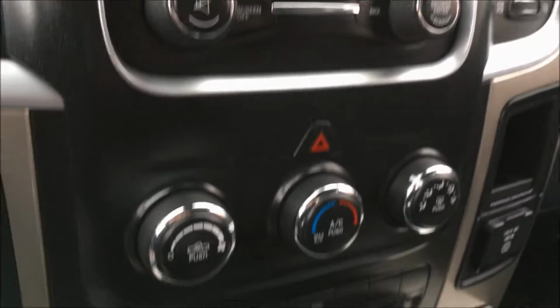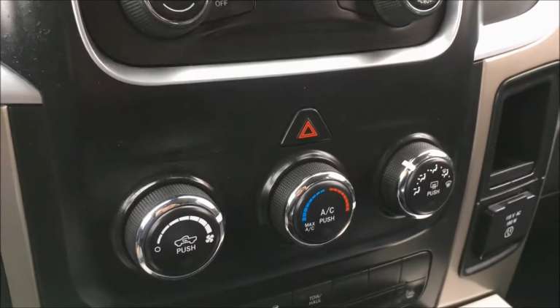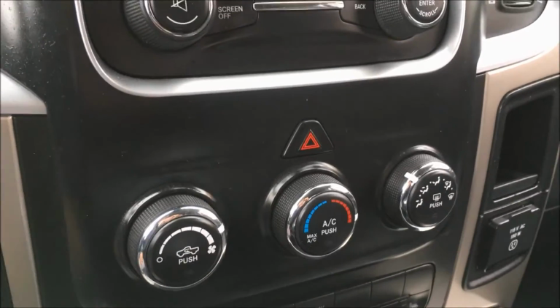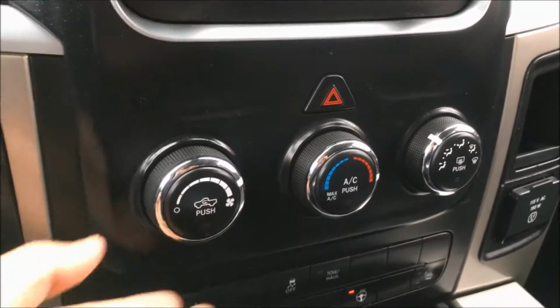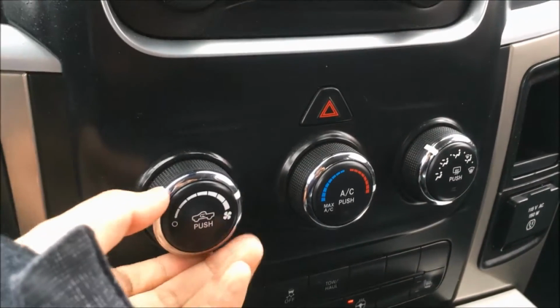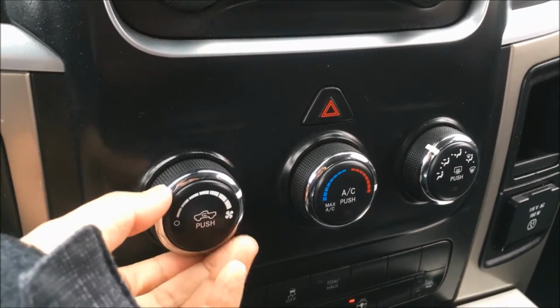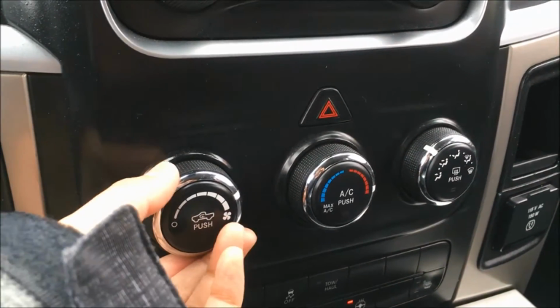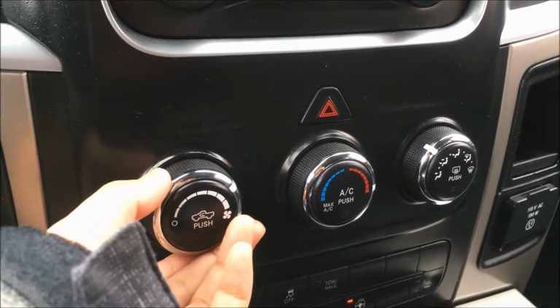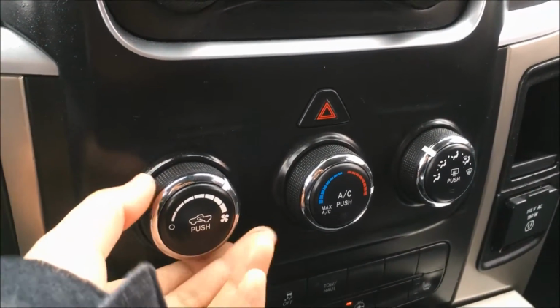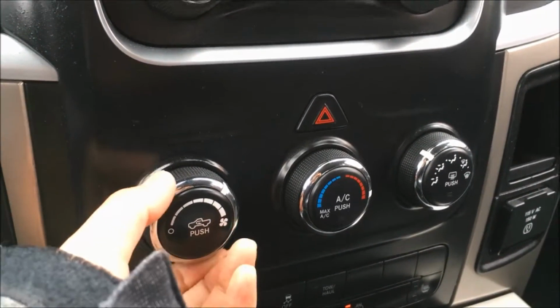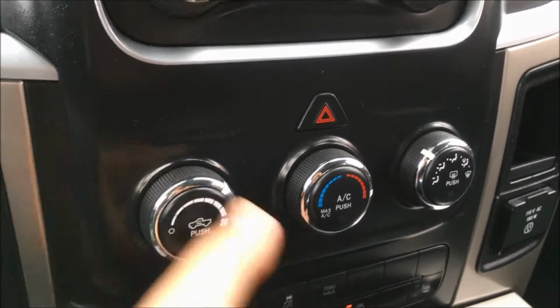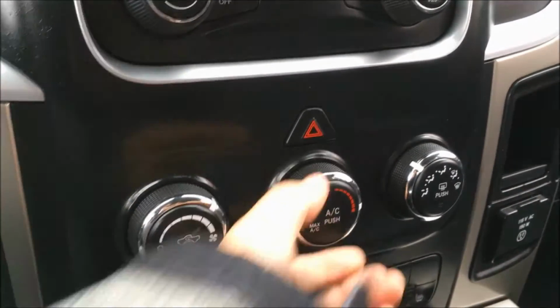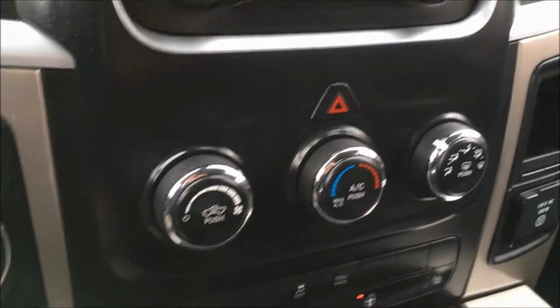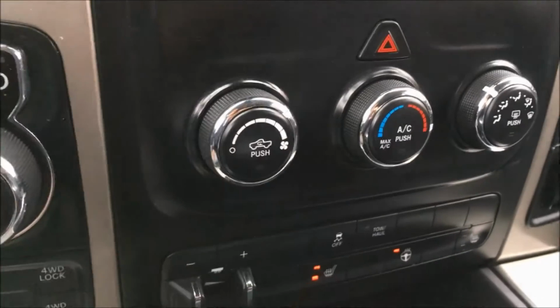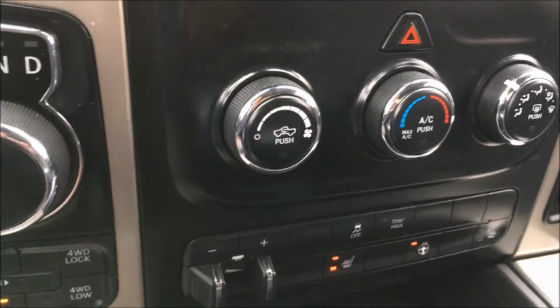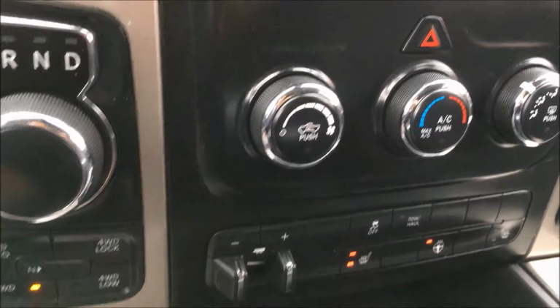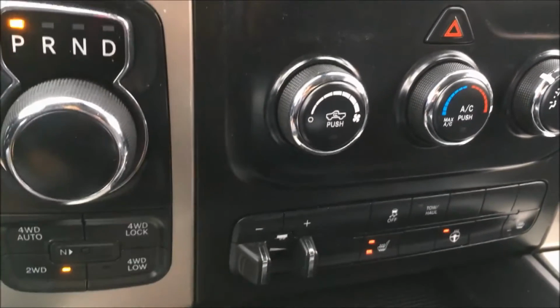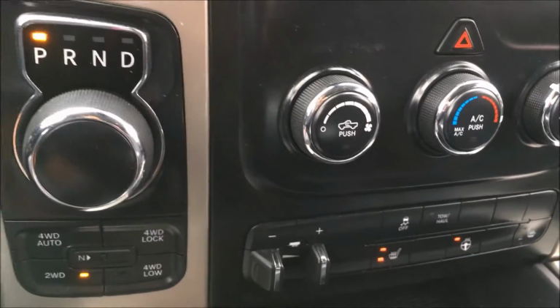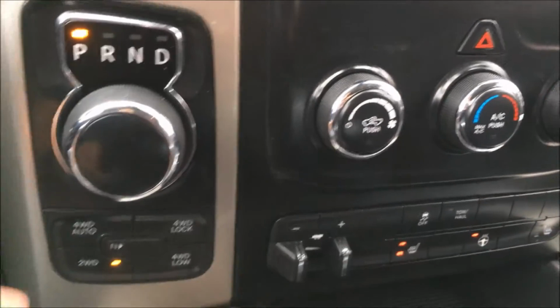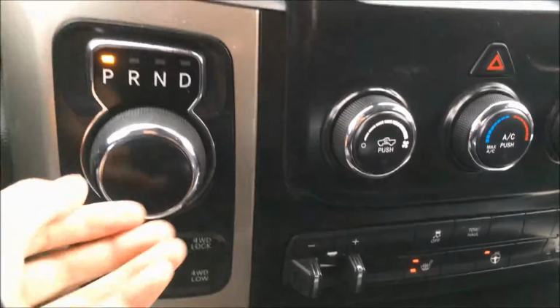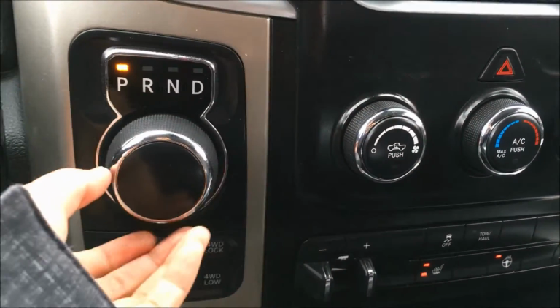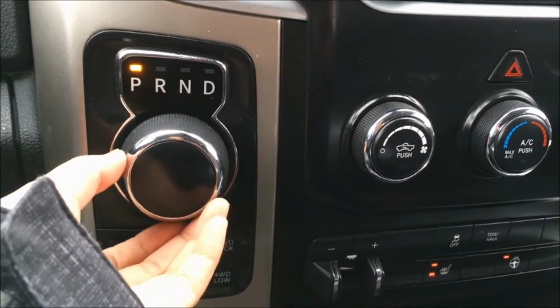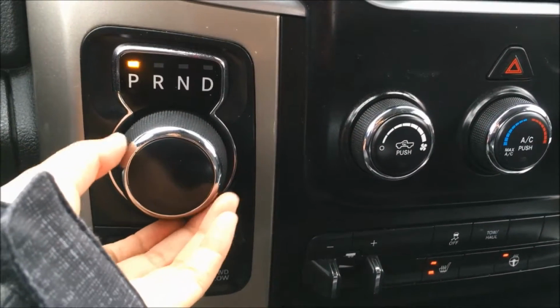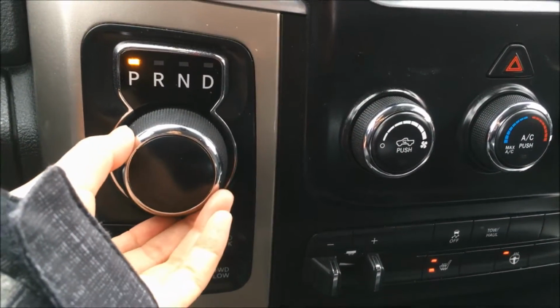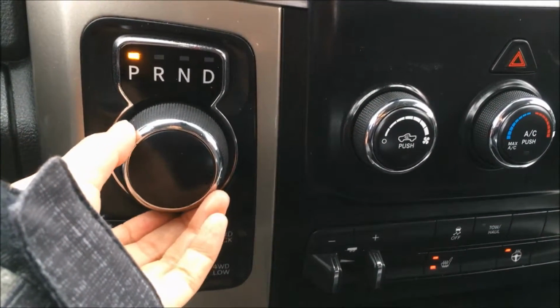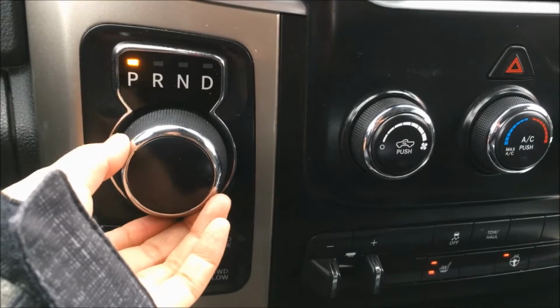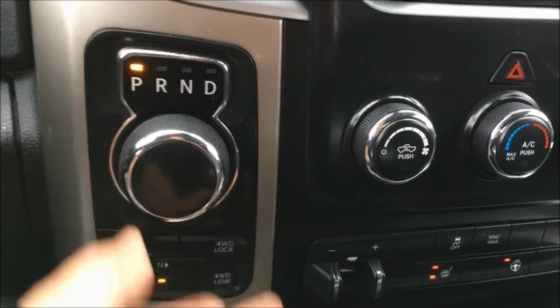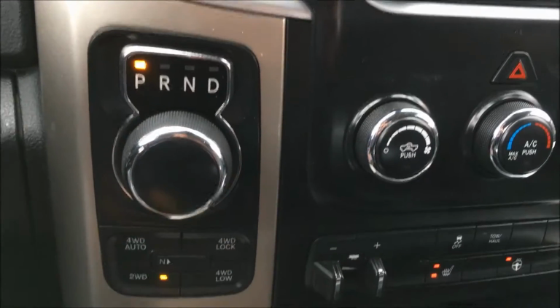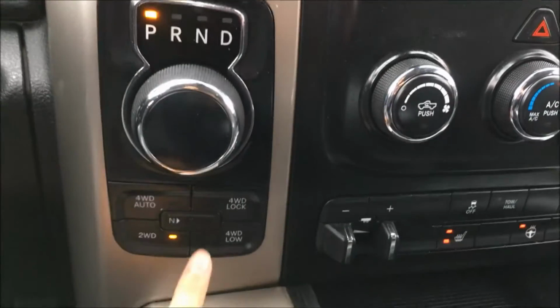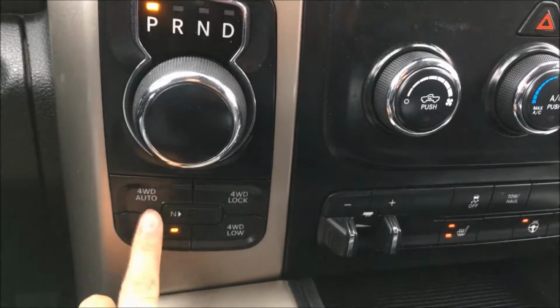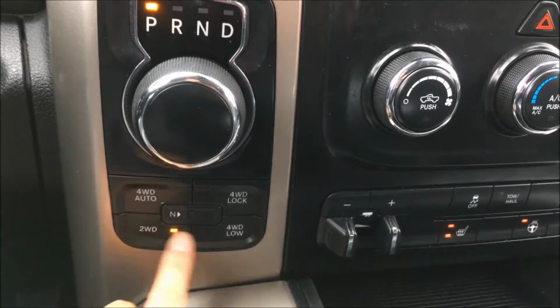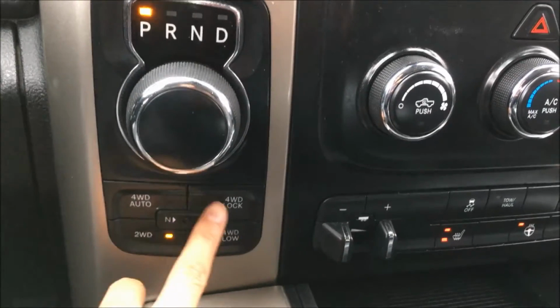Panning down underneath is where you'll find your climate control knobs — it's blasted on the heat right now because it's freezing outside. Over on the left side is where you'll find your shift knob and your four-wheel drive modes.